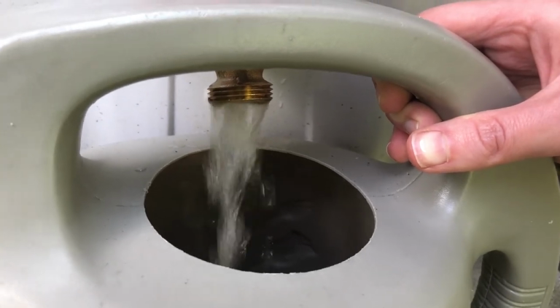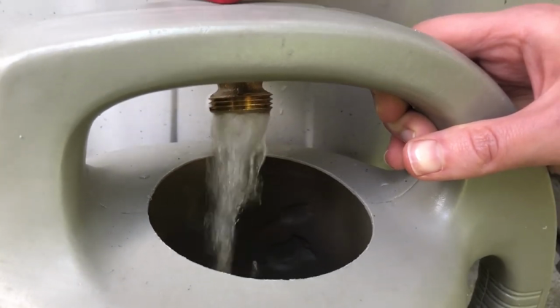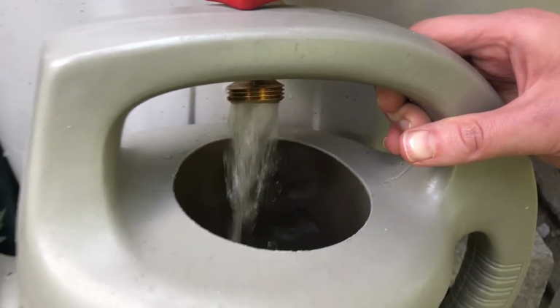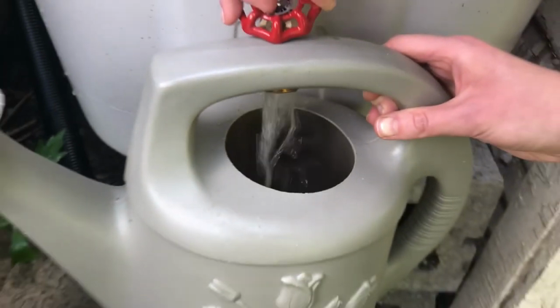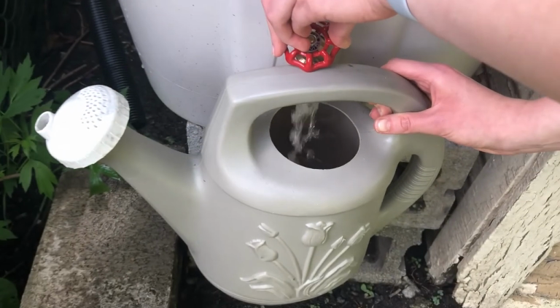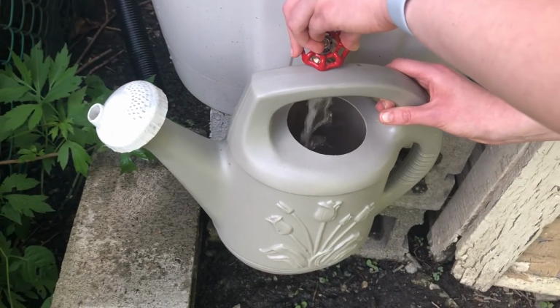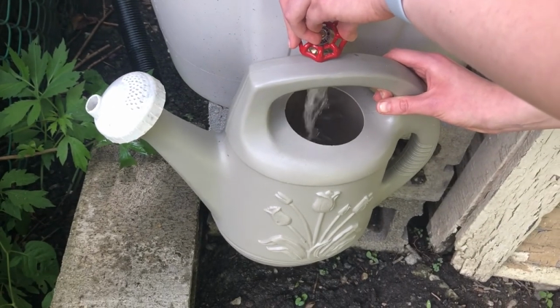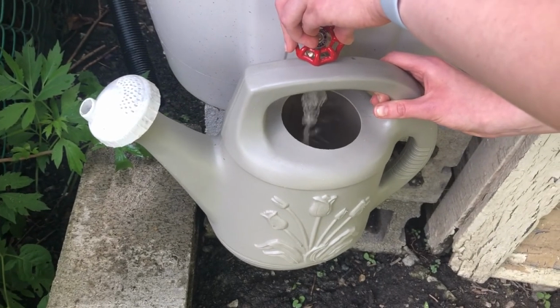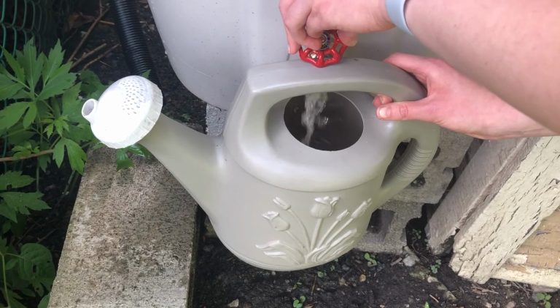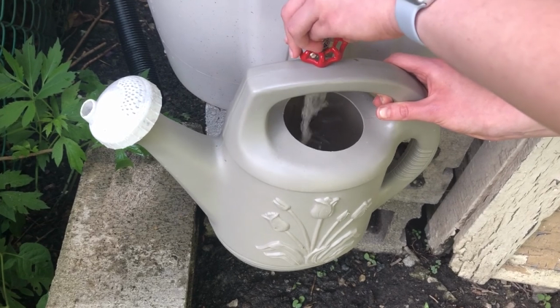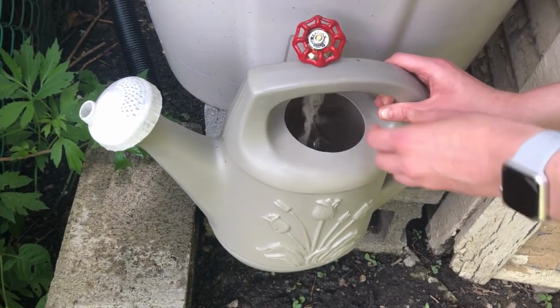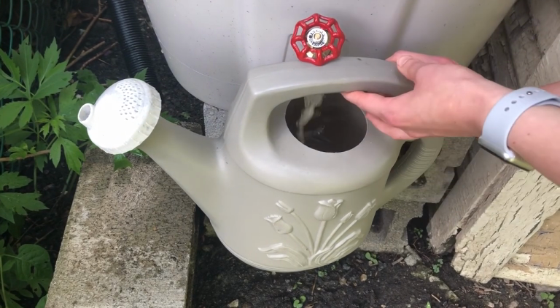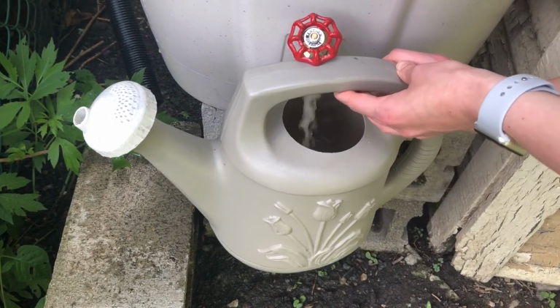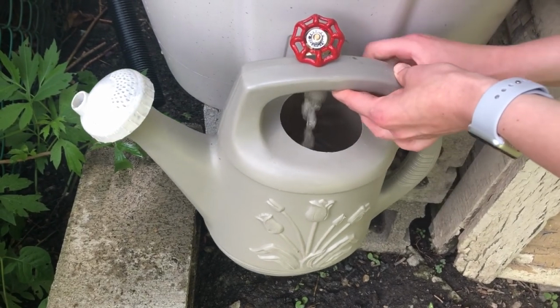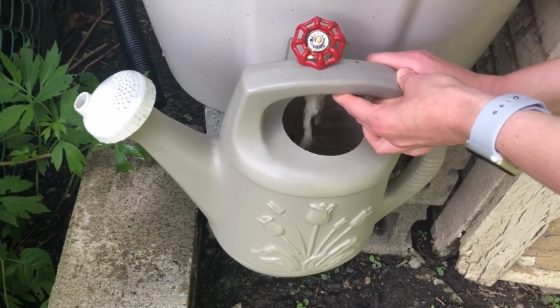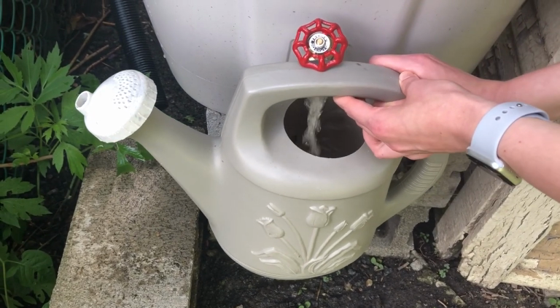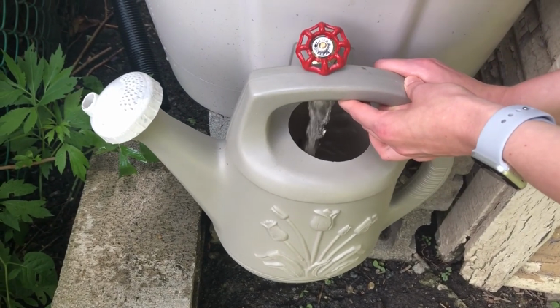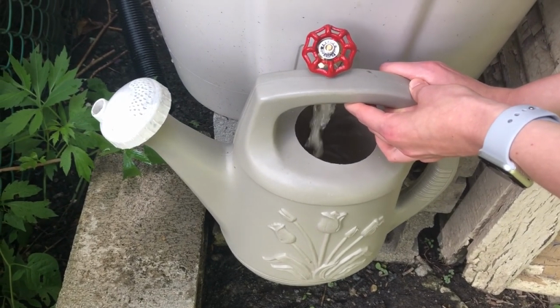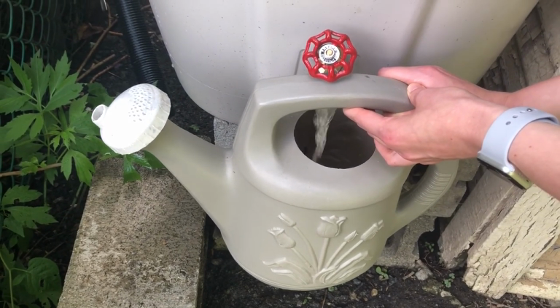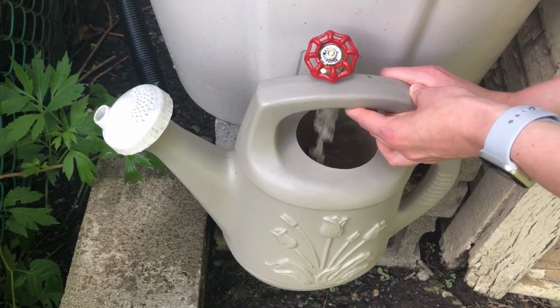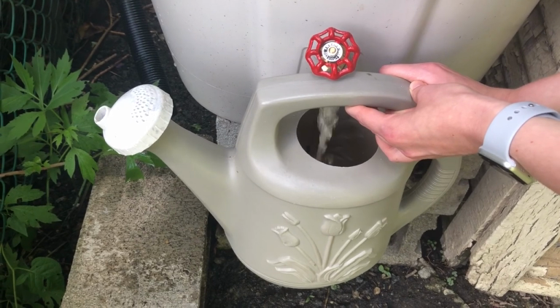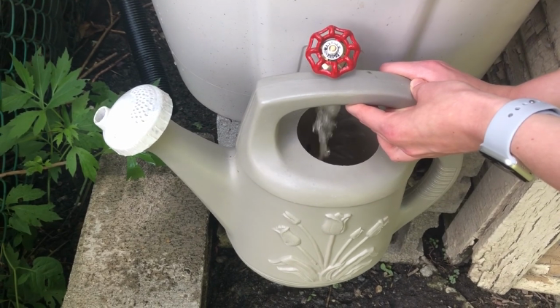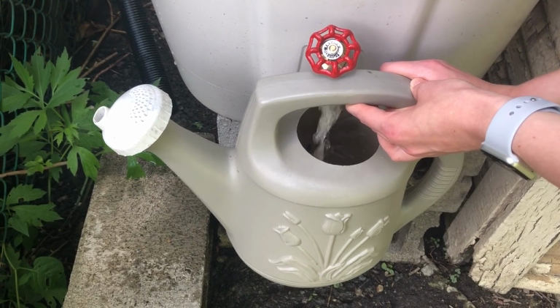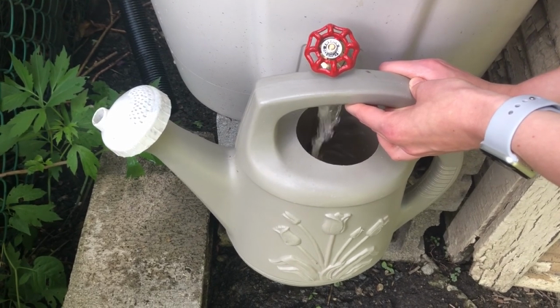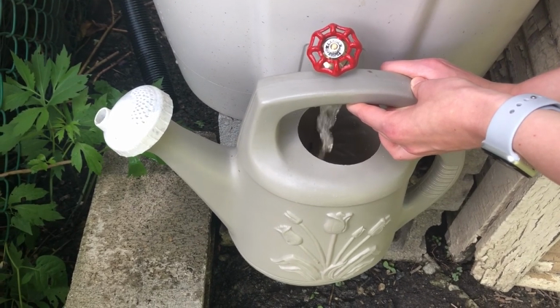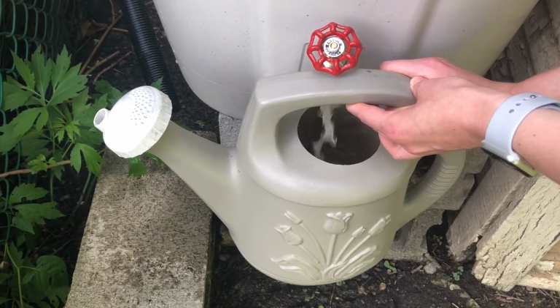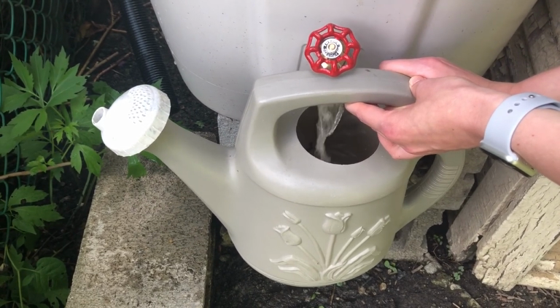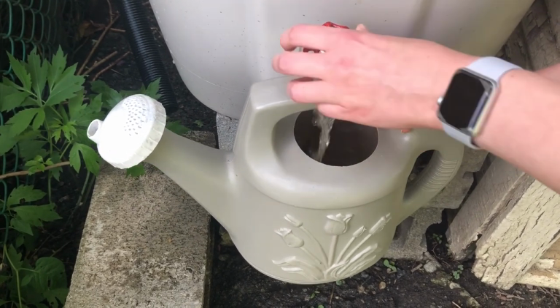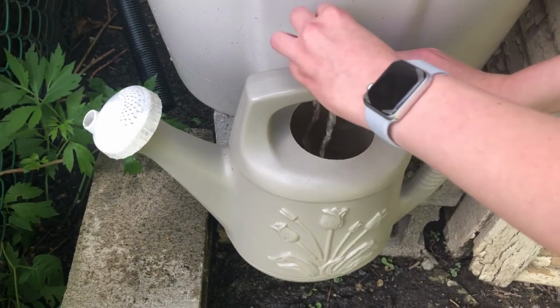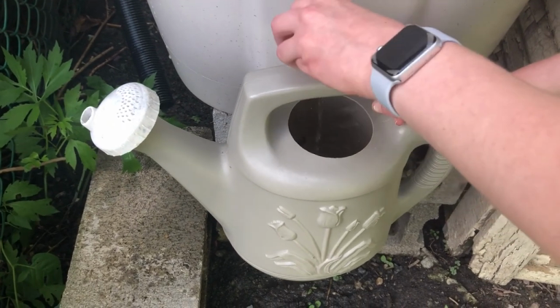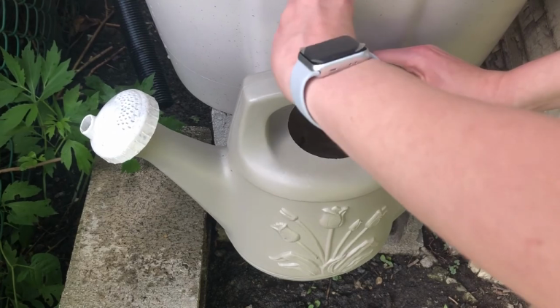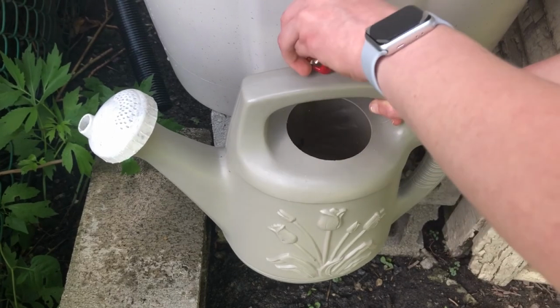If you're interested in setting up your own rain barrel, check out the link in the description — we've got helpful resources, all the materials, and tools used in this video. Feel free to subscribe for more videos. Thanks so much for watching, bye!